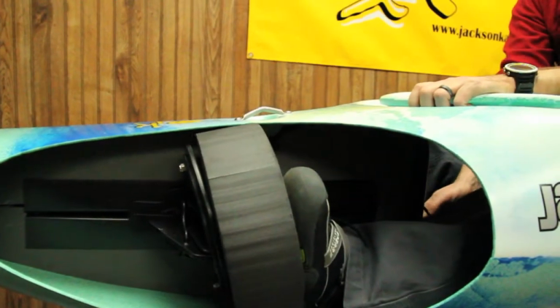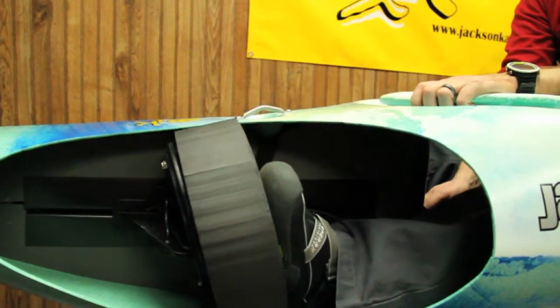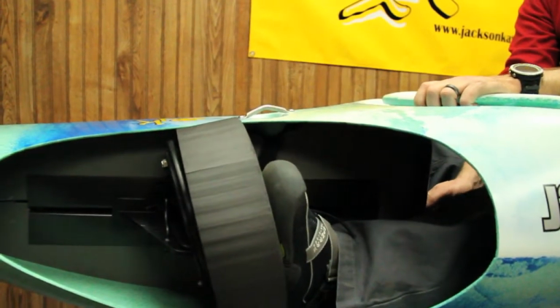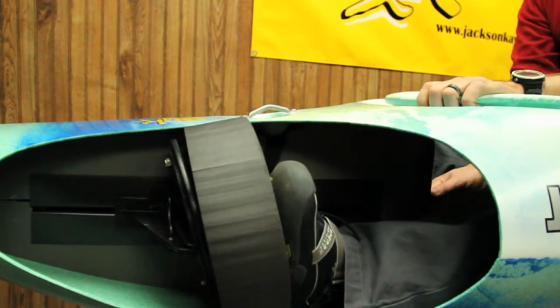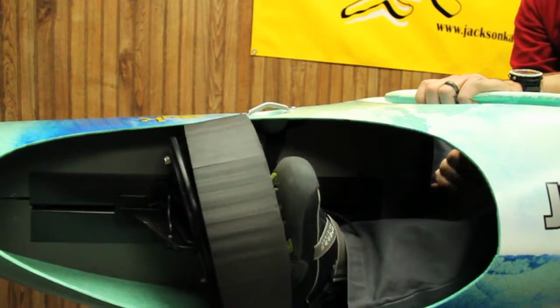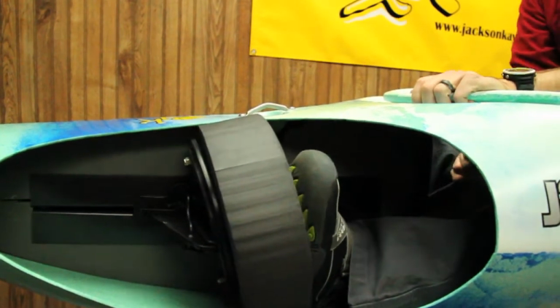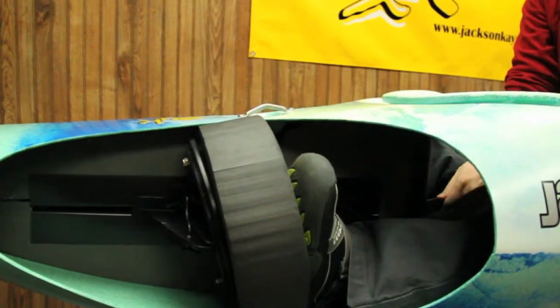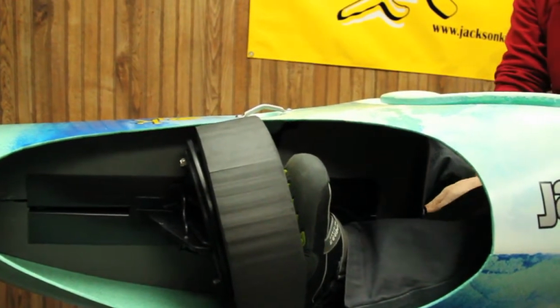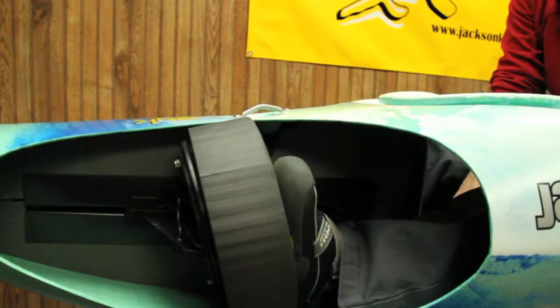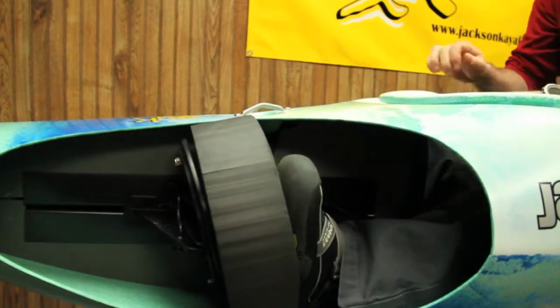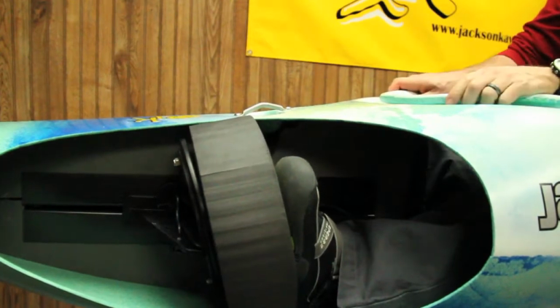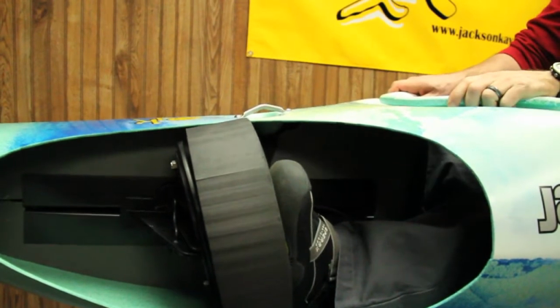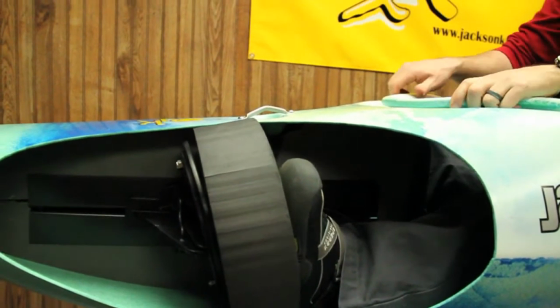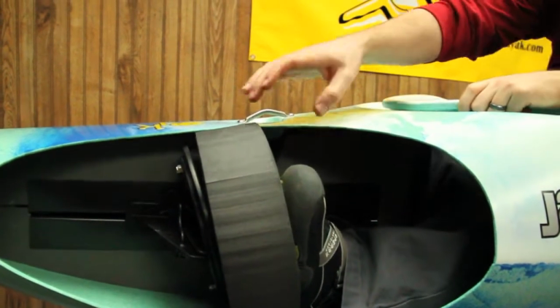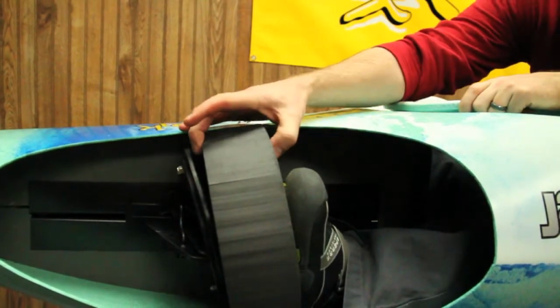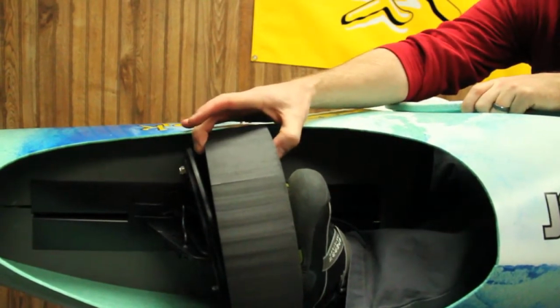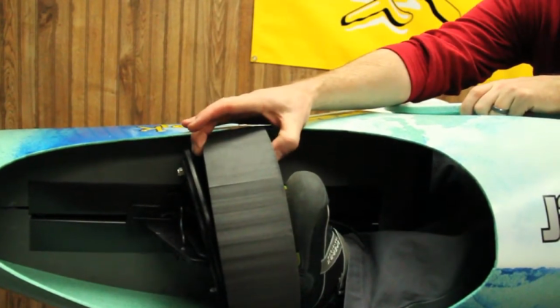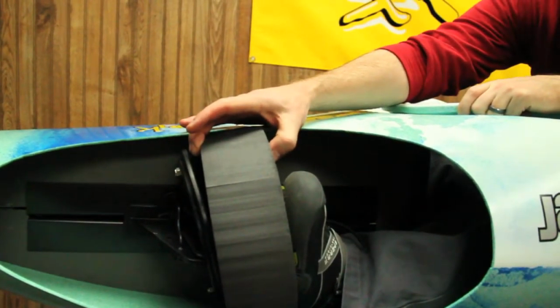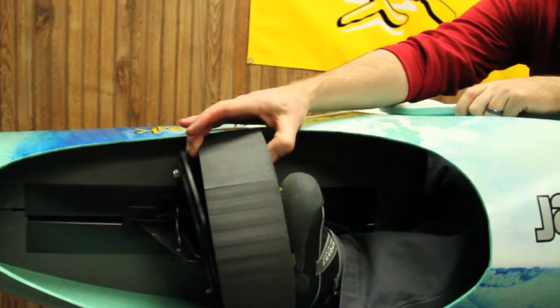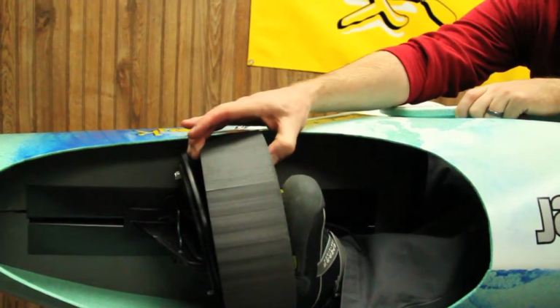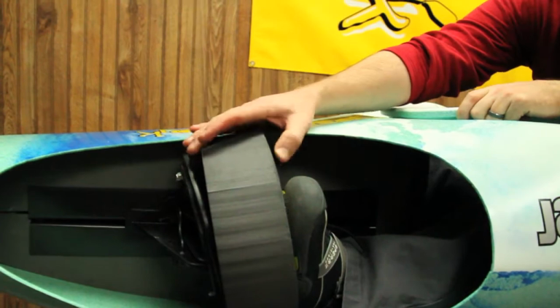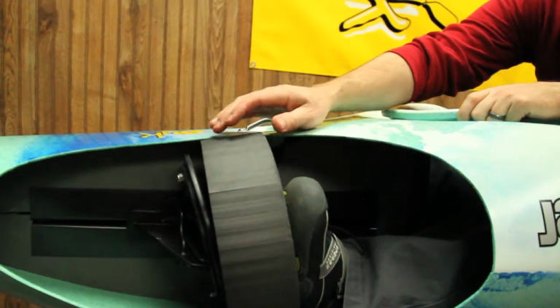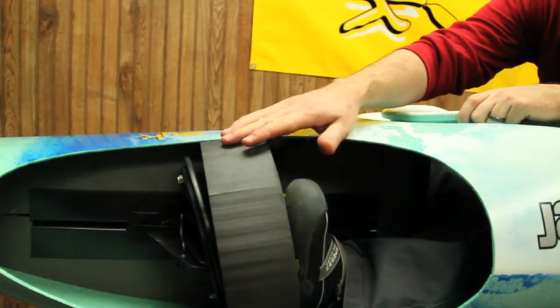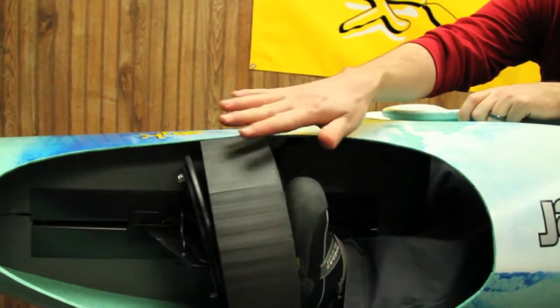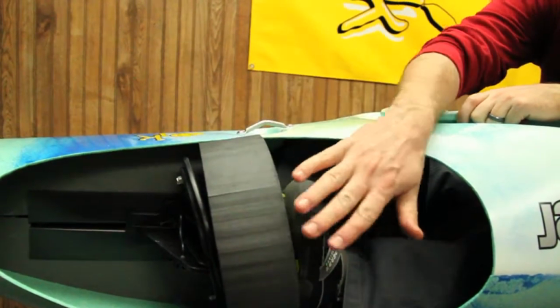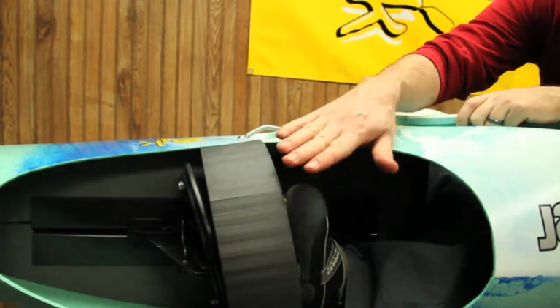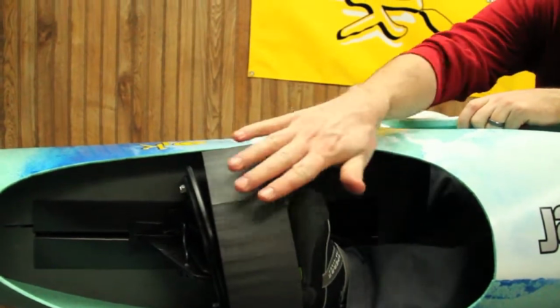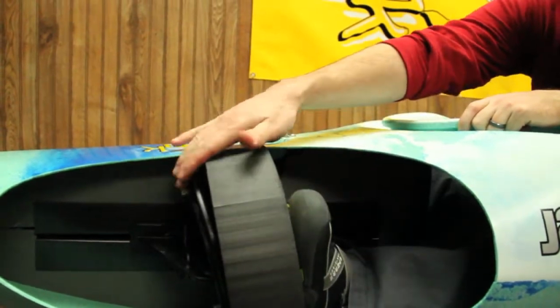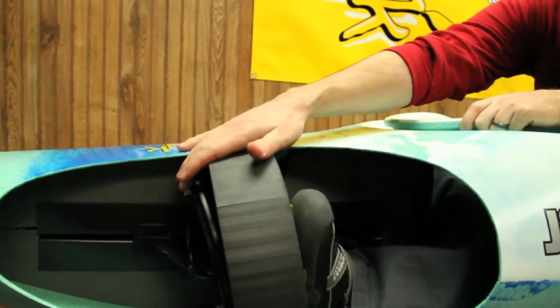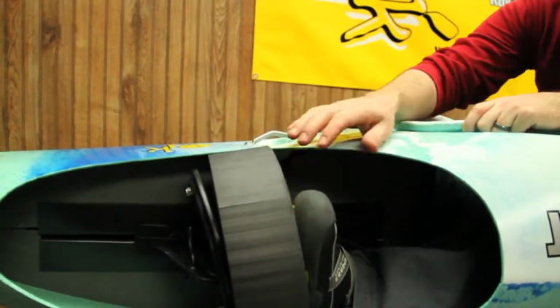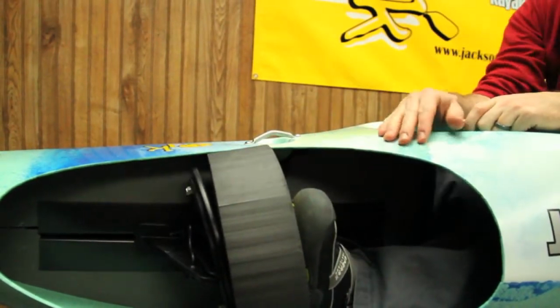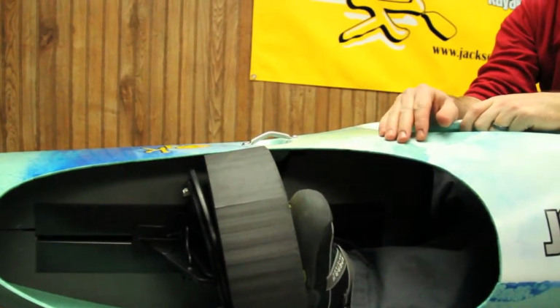So as you adjust and slide, you want to have this compression foam to help in the case of a piton and also block your foot from going around the plate of the bulkhead.